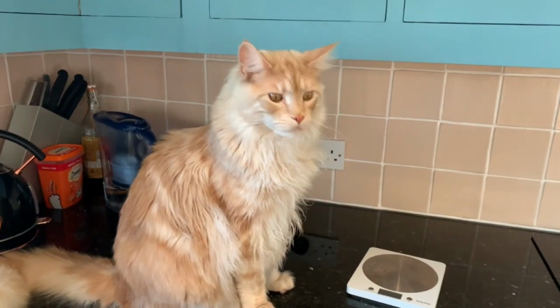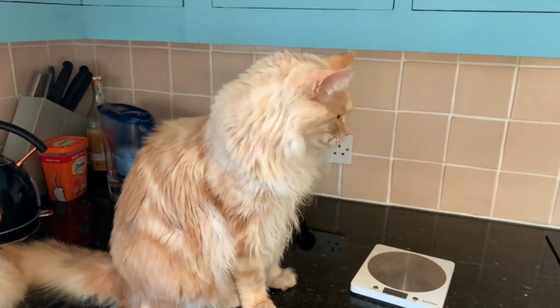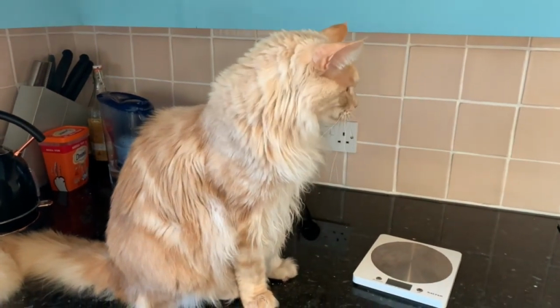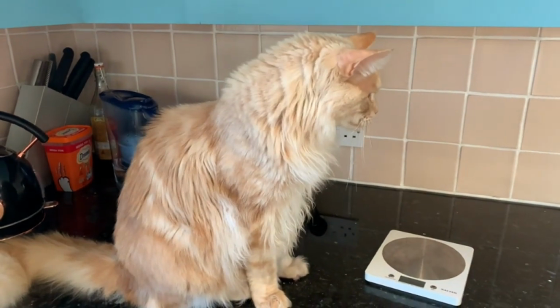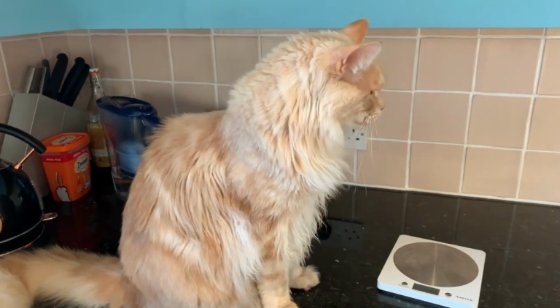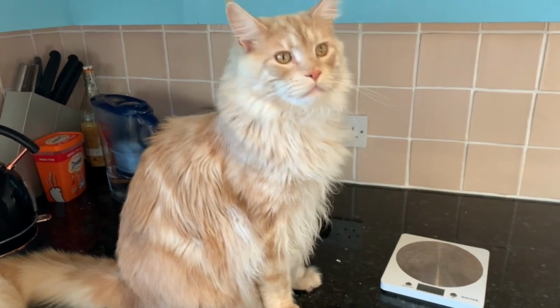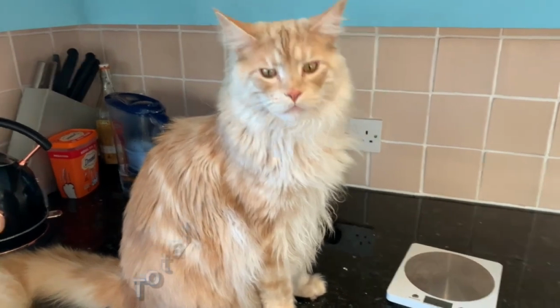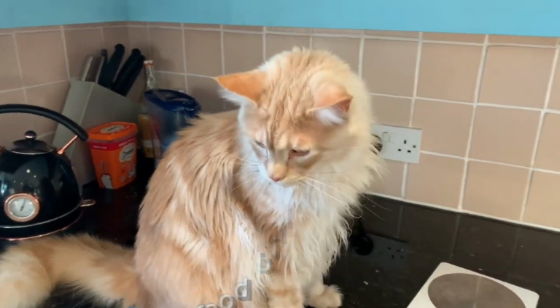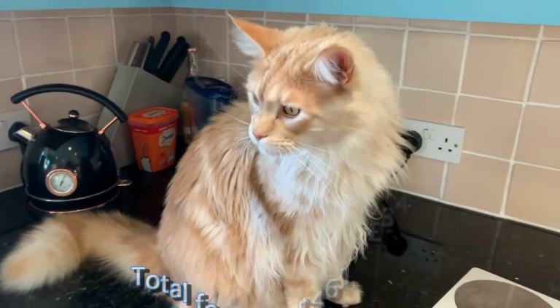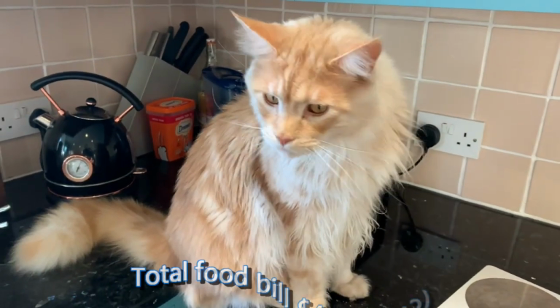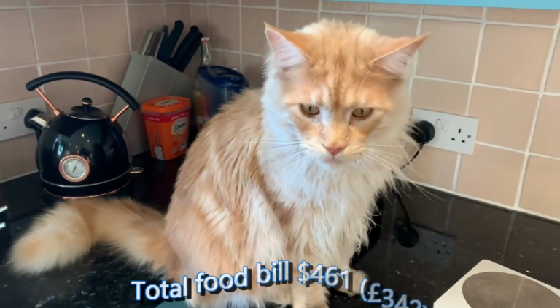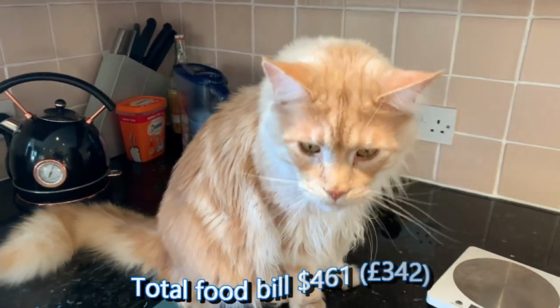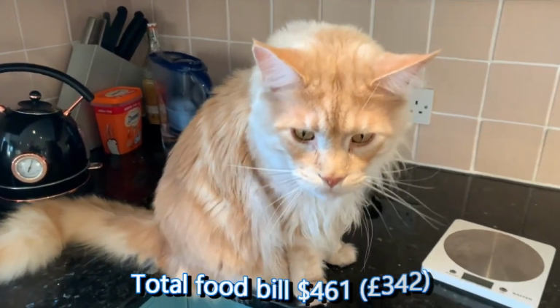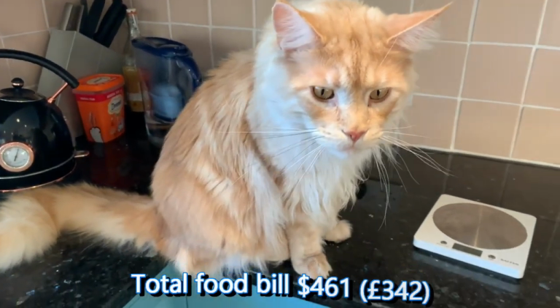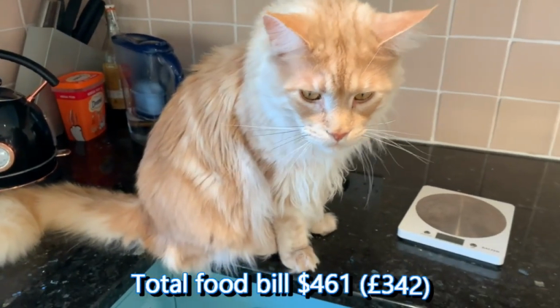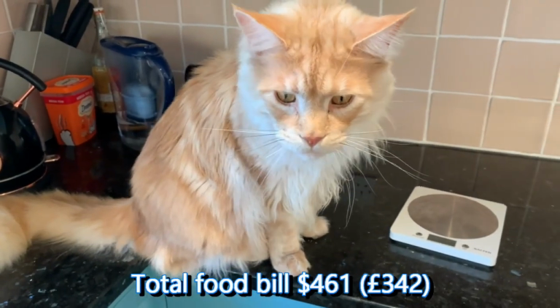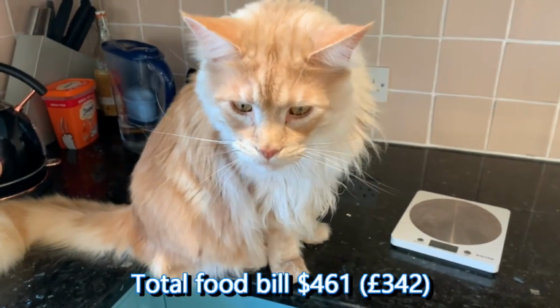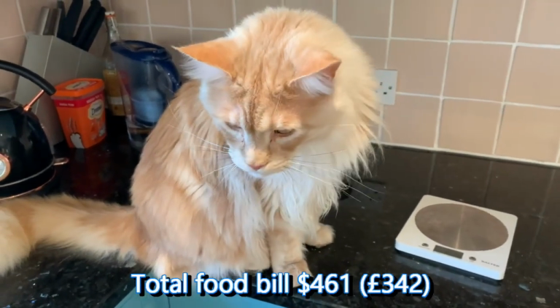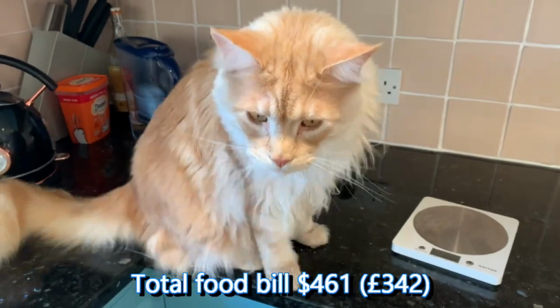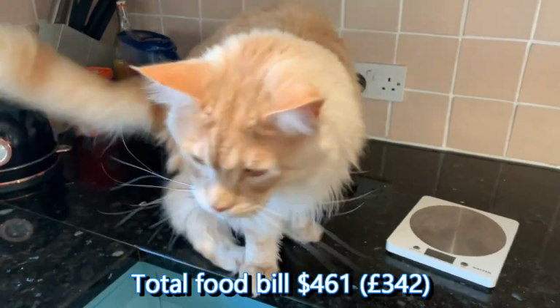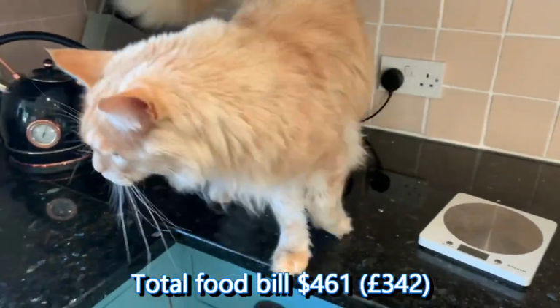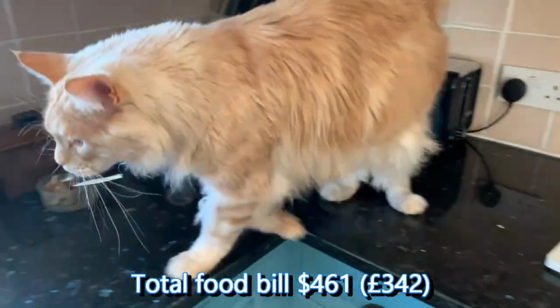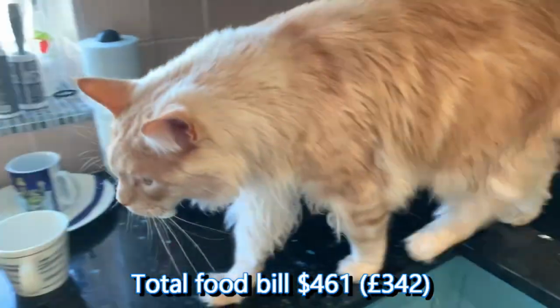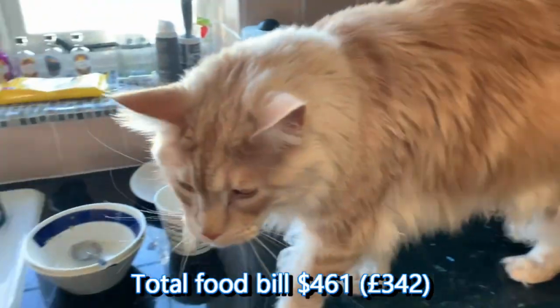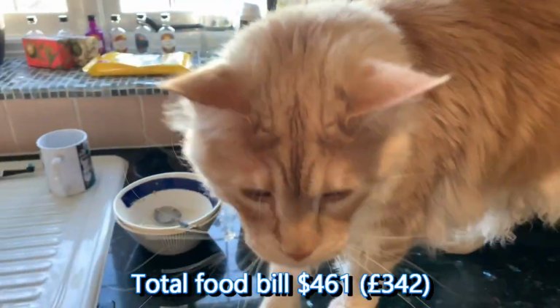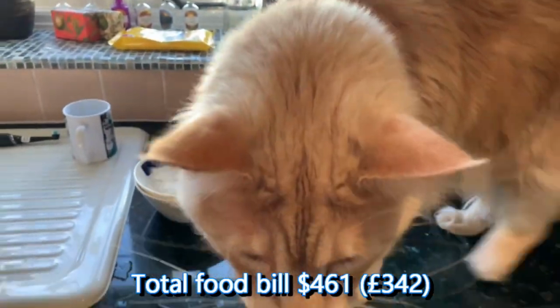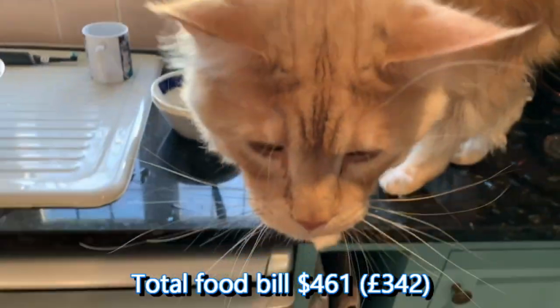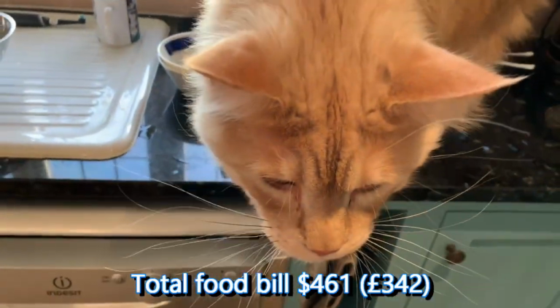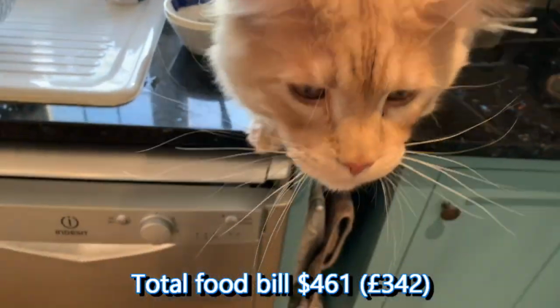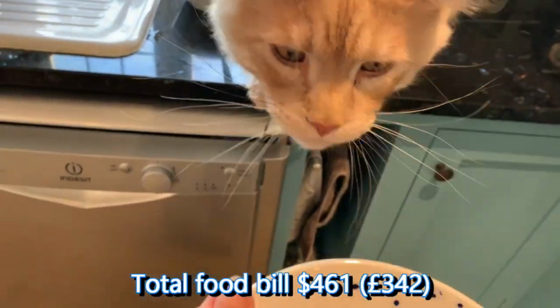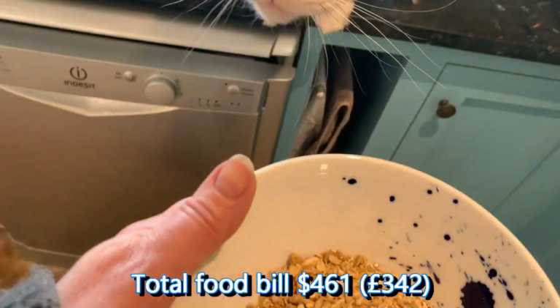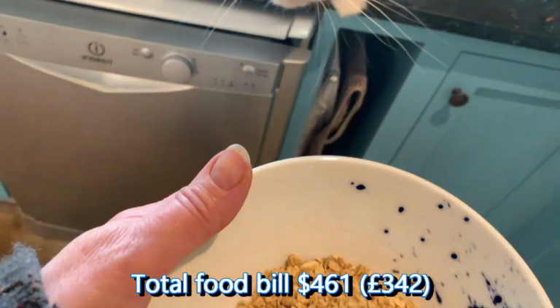So at the moment, to feed four Maine Coons costs us a grand total of $461 or £342 every month. That is quite a lot.